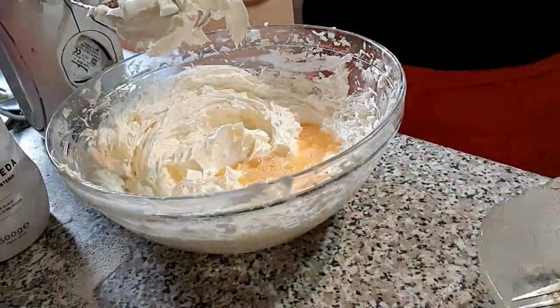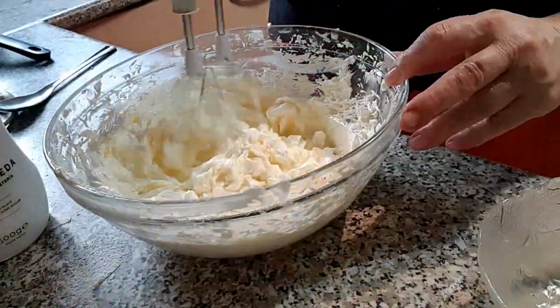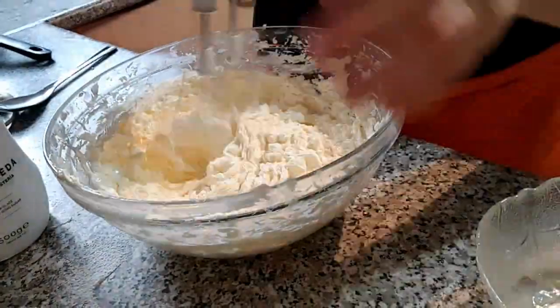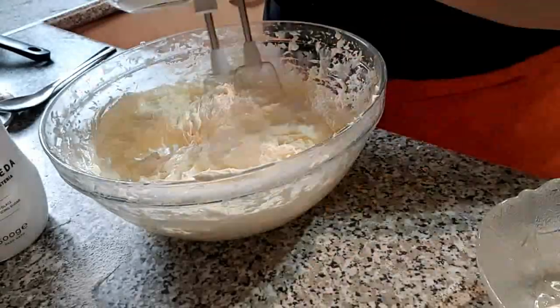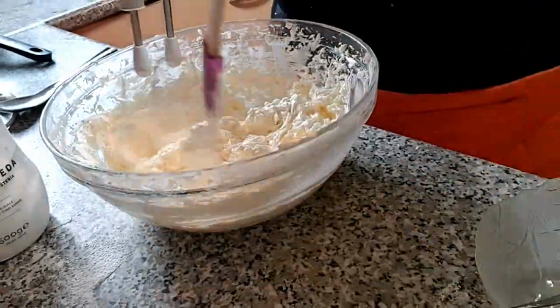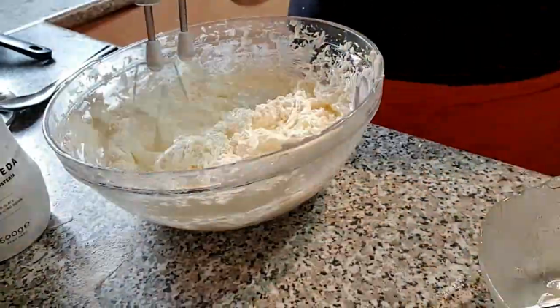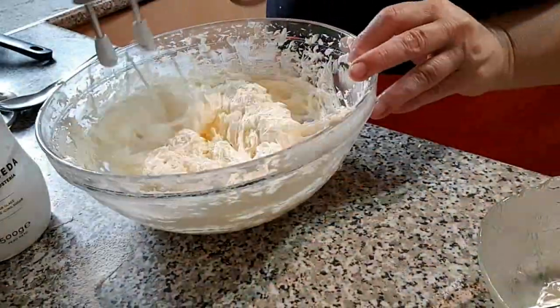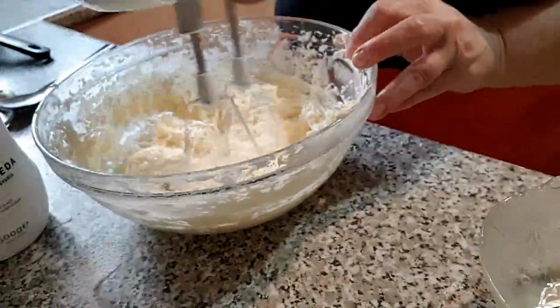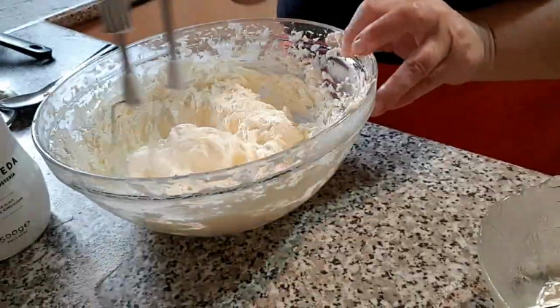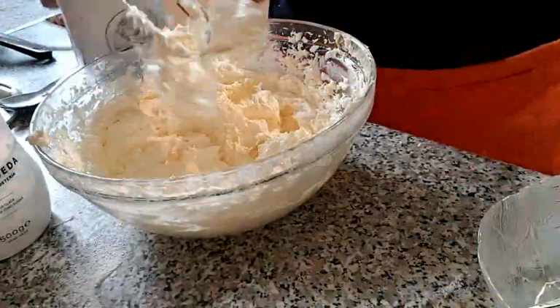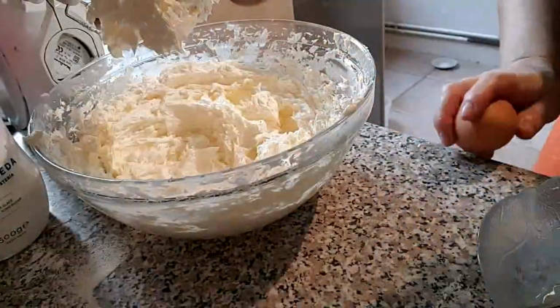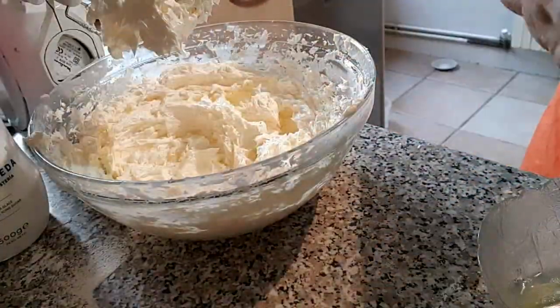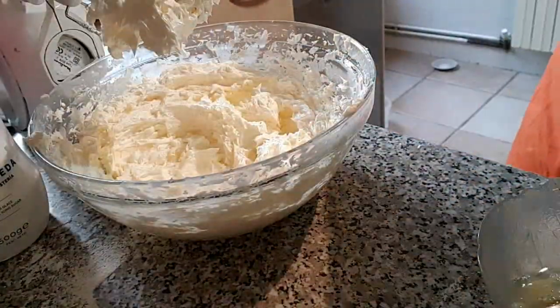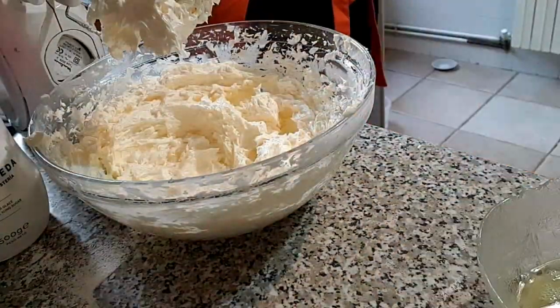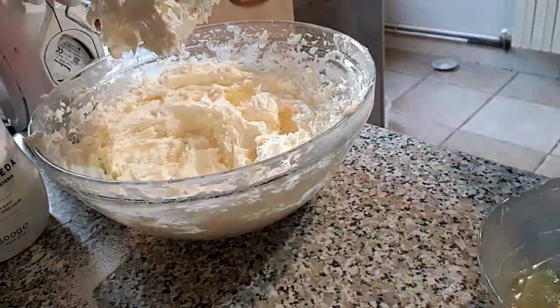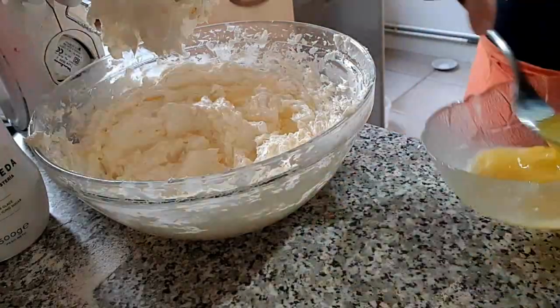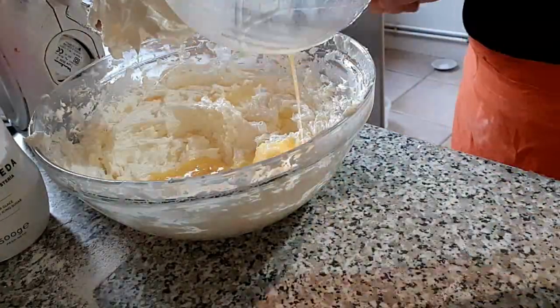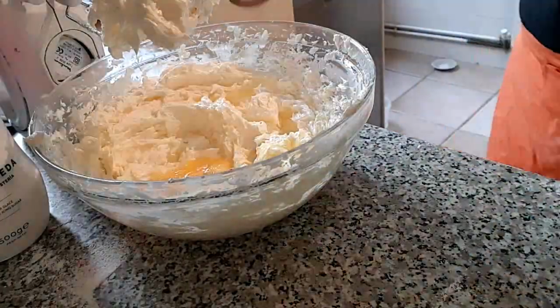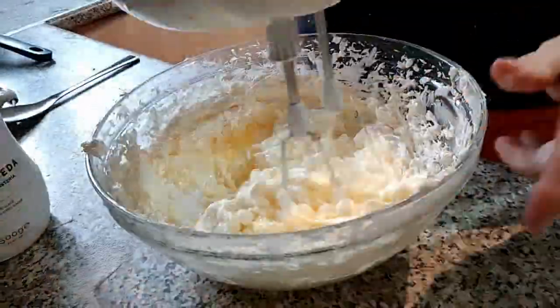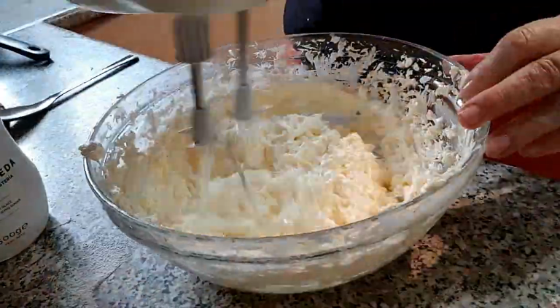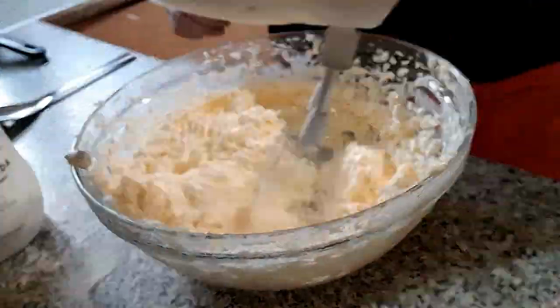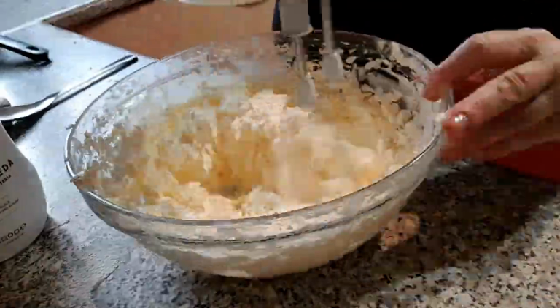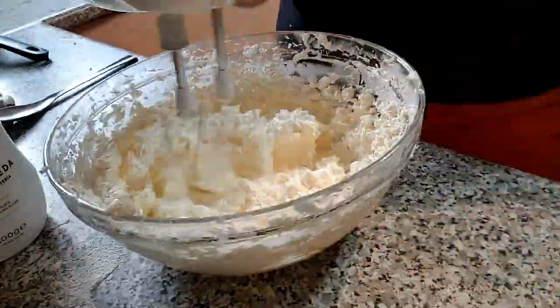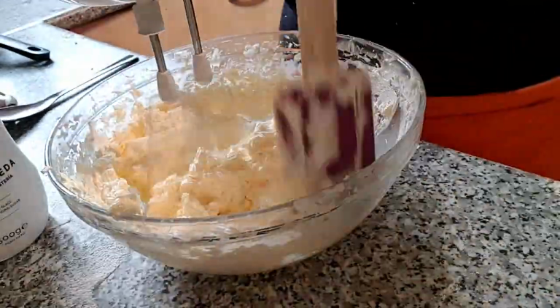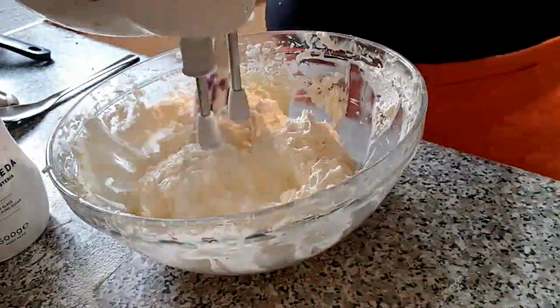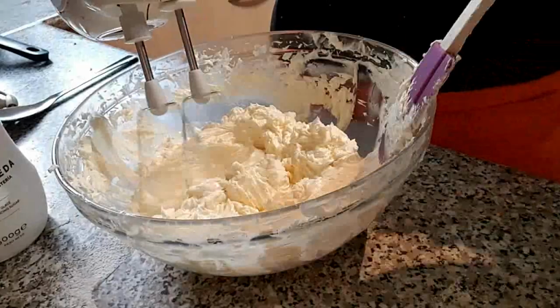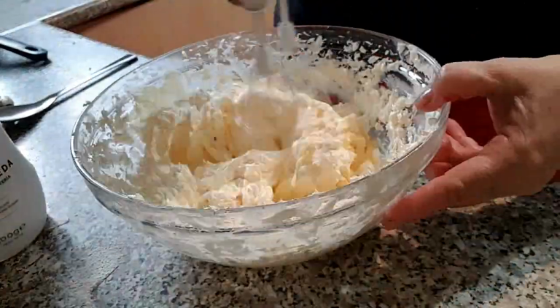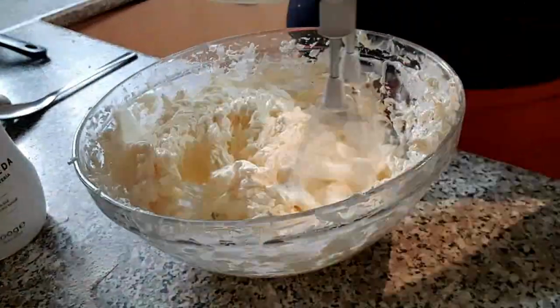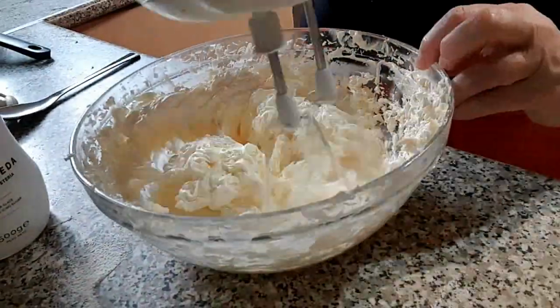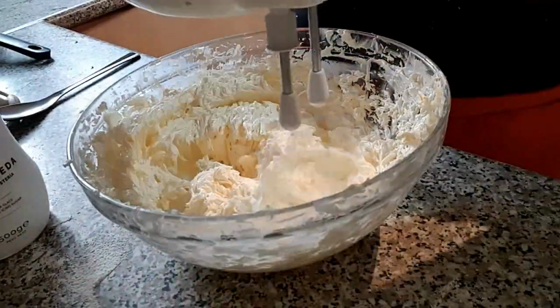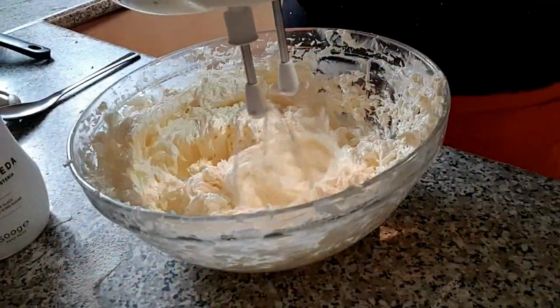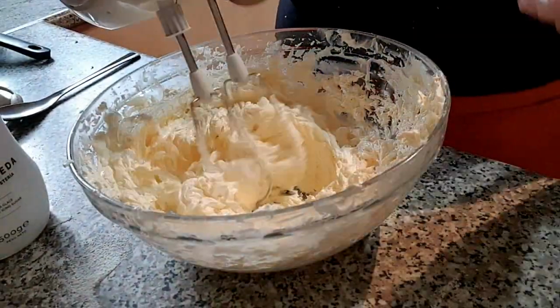Cascamos los huevos uno a uno, batimos para romper su estructura y los vamos añadiendo a la masa. No añadiremos el segundo hasta que el primero esté bien integrado.